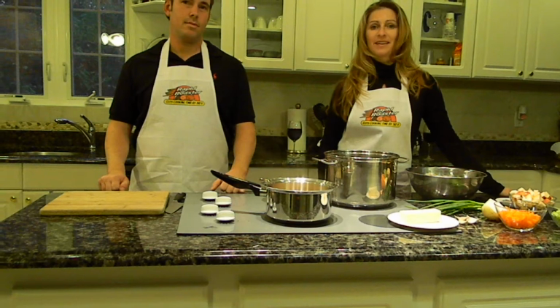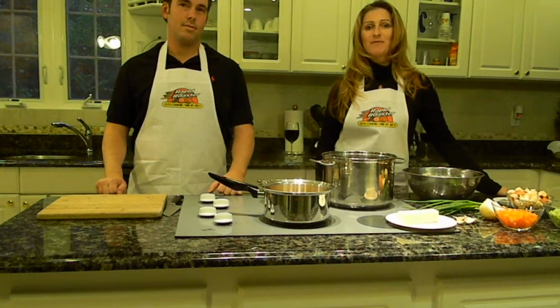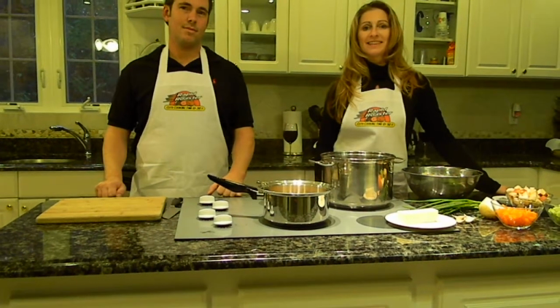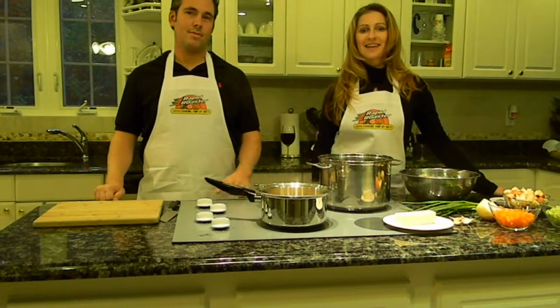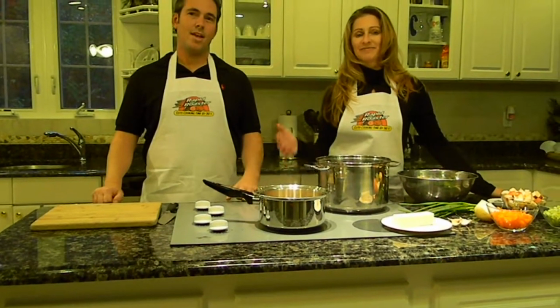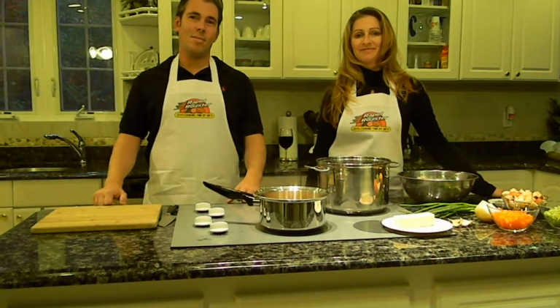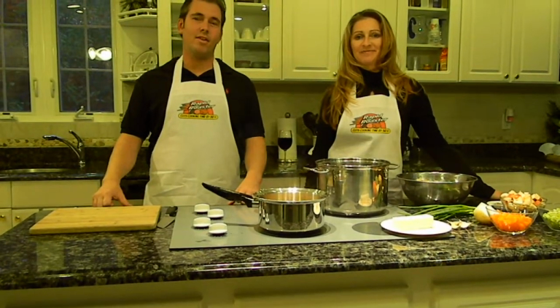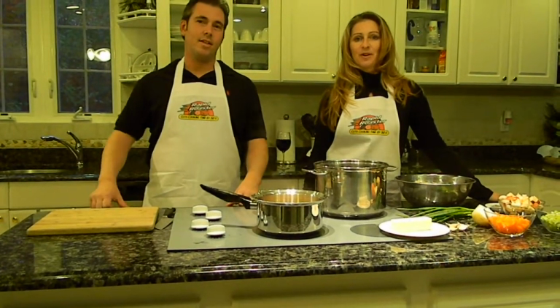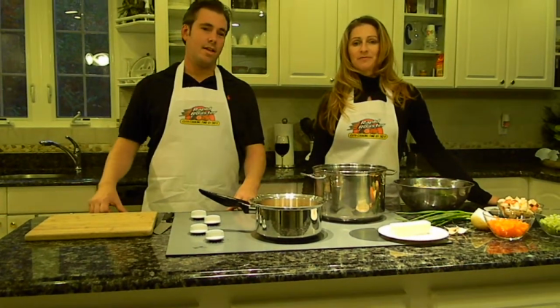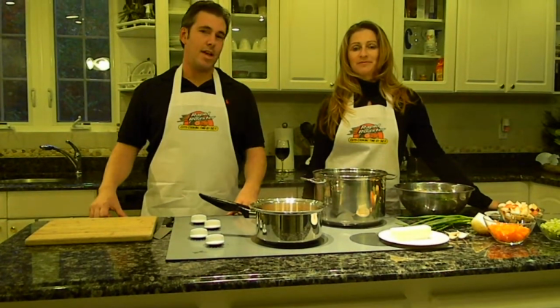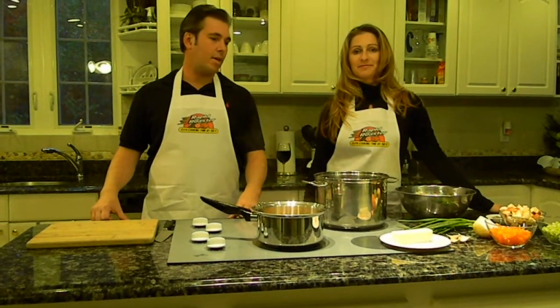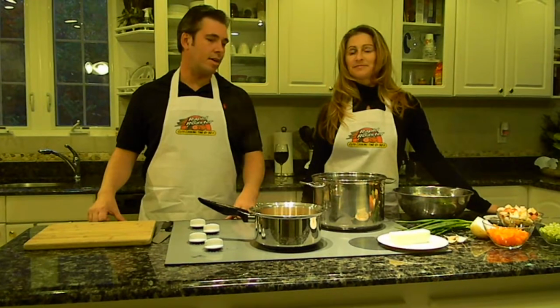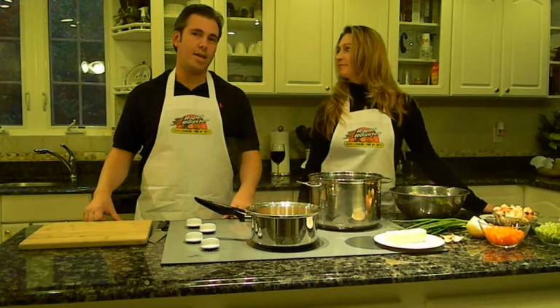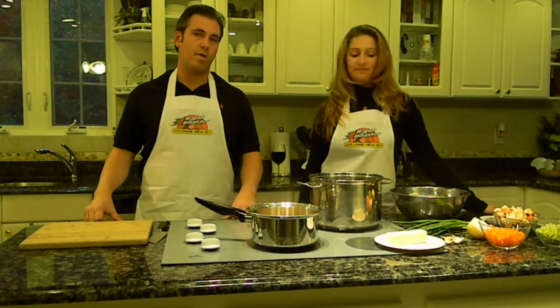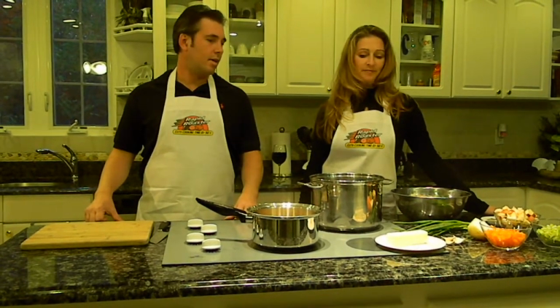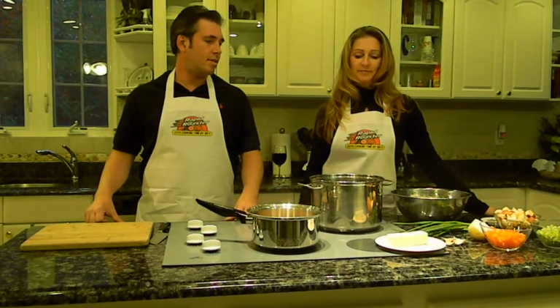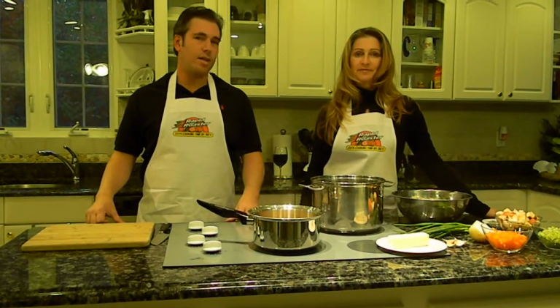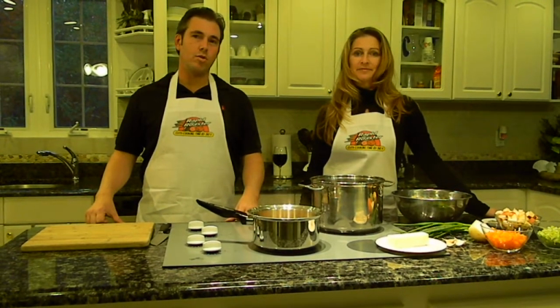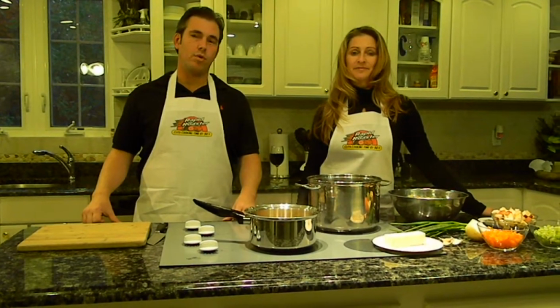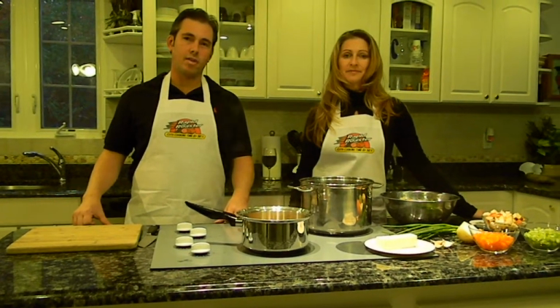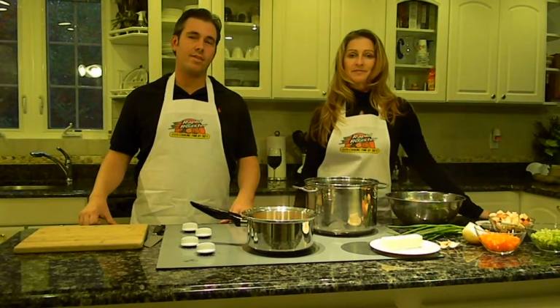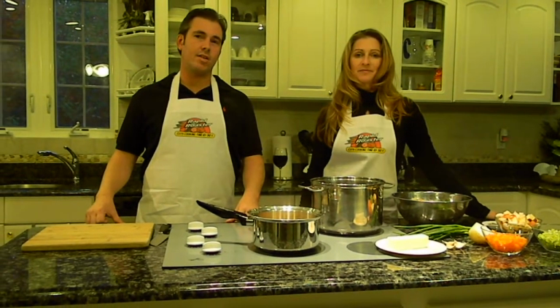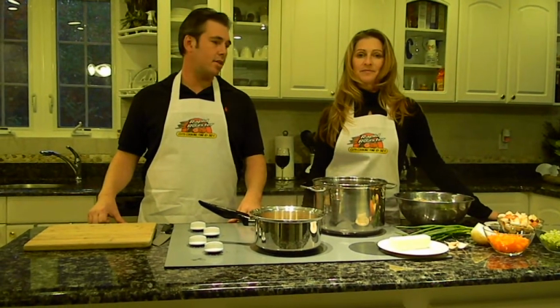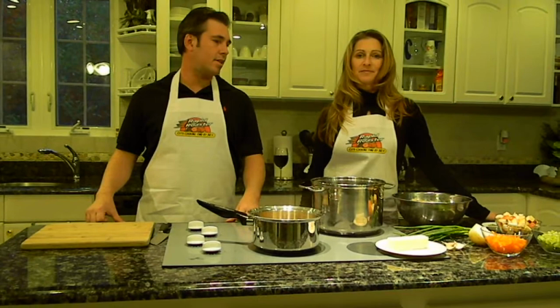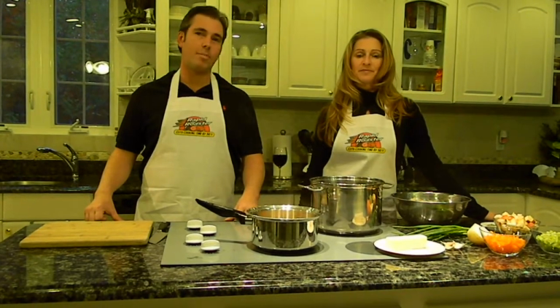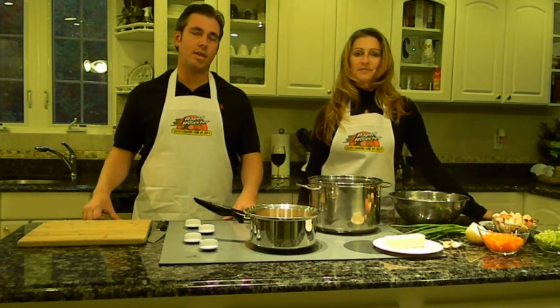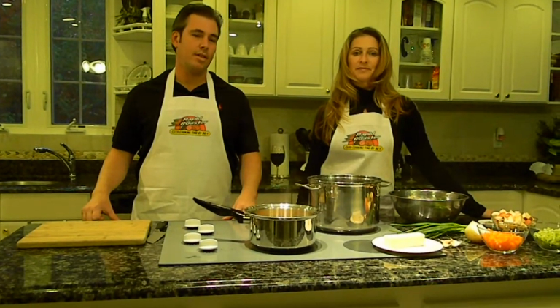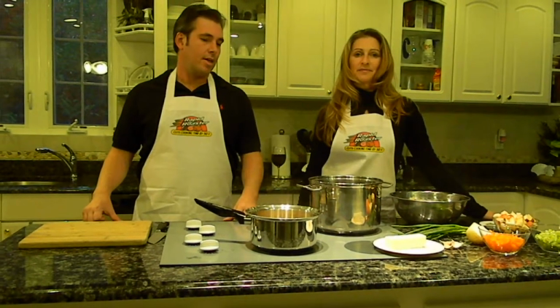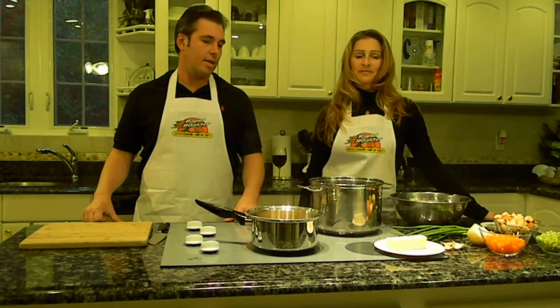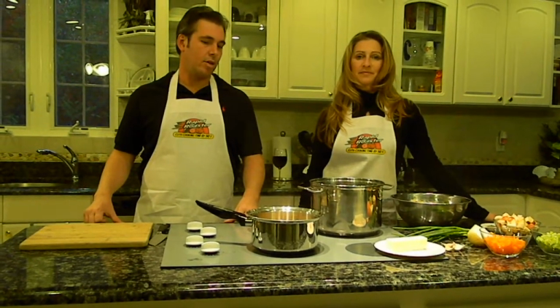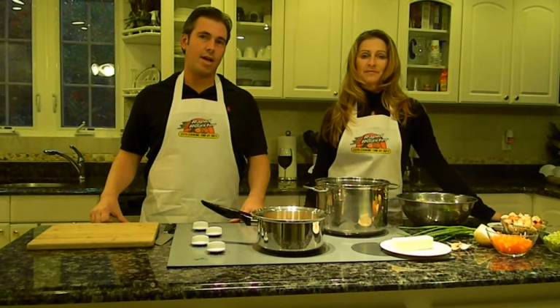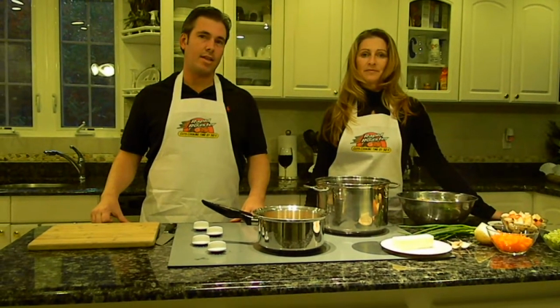Hey everybody, this is Kelly, and I'm Aaron. Today we're going to be making our stuffing that we use for our Thanksgiving dinner. It's apple stuffing, and we're going to show you how to make that.